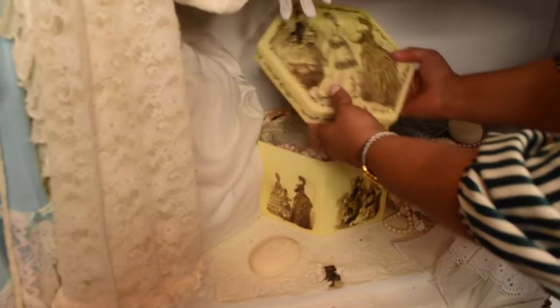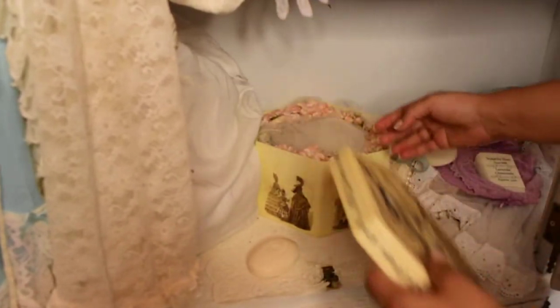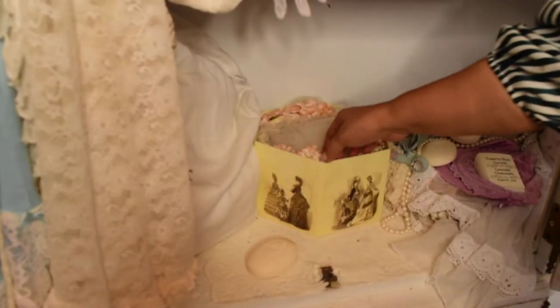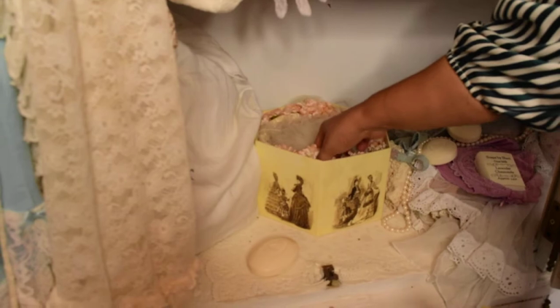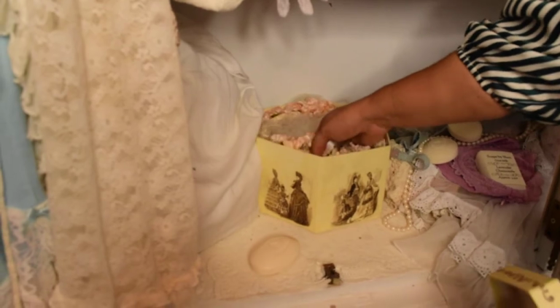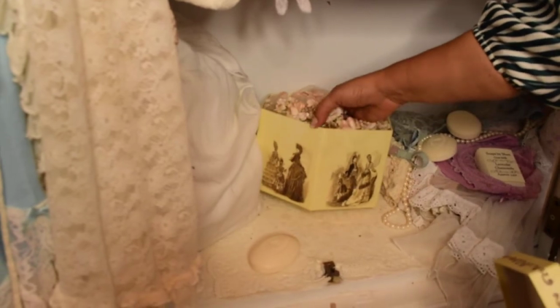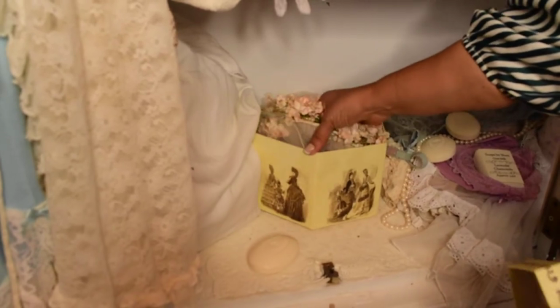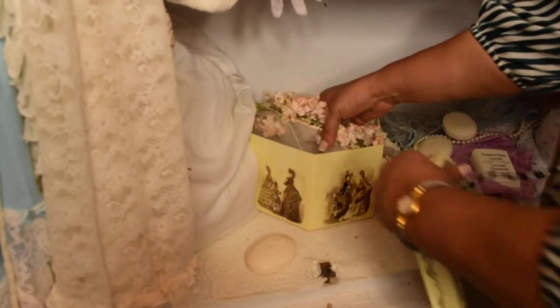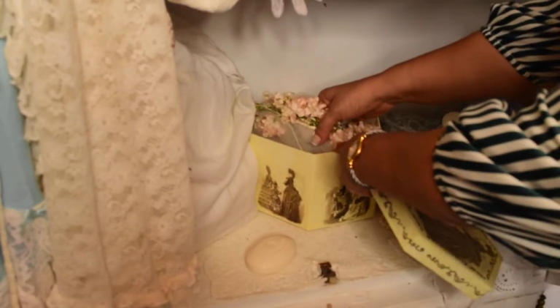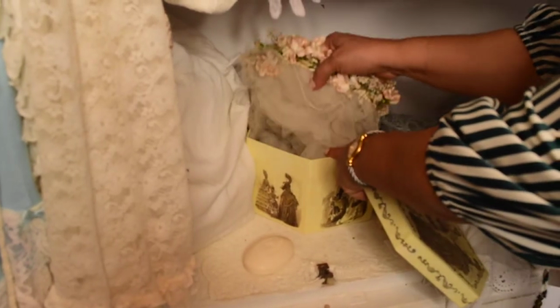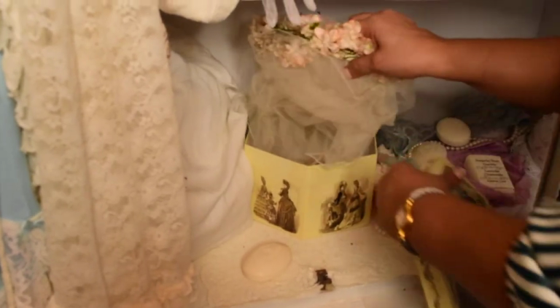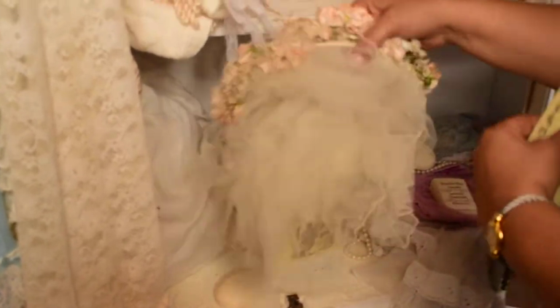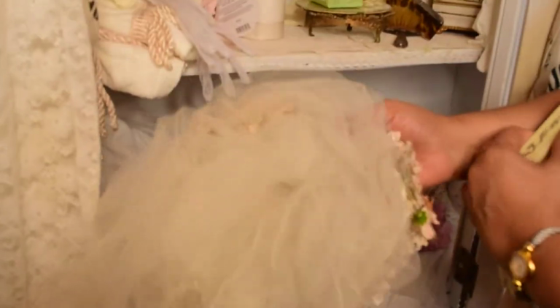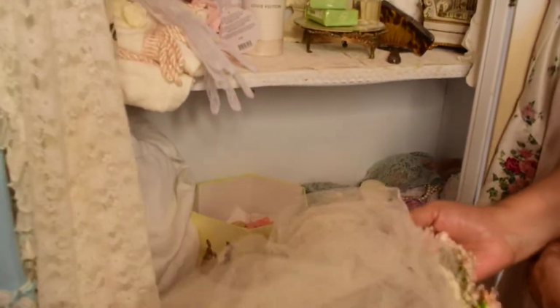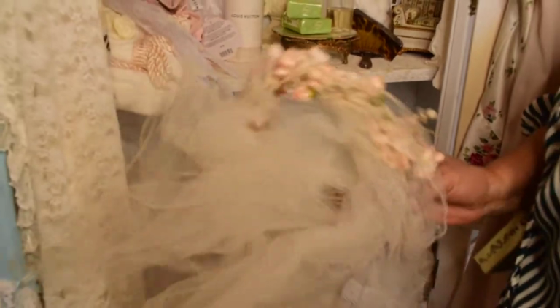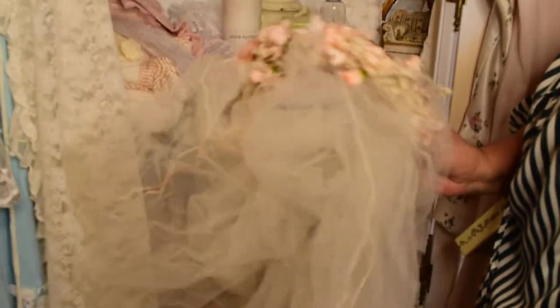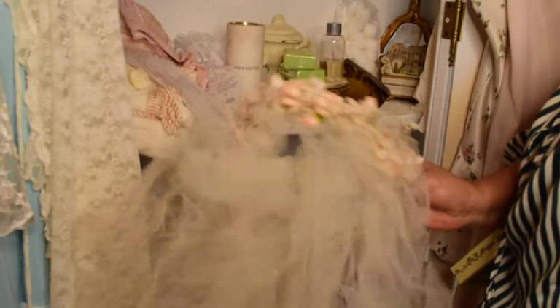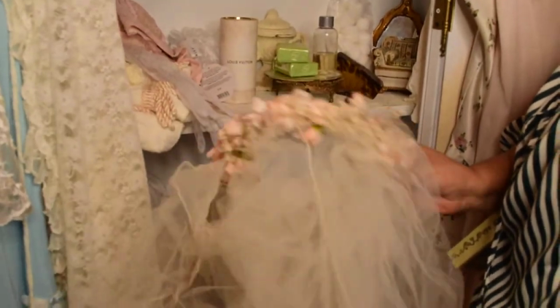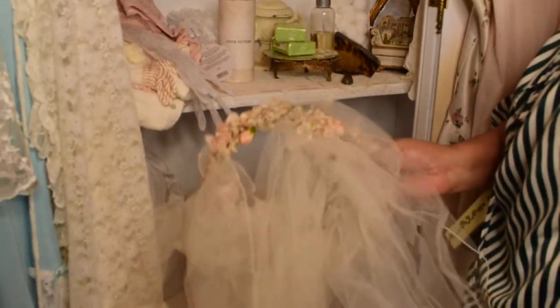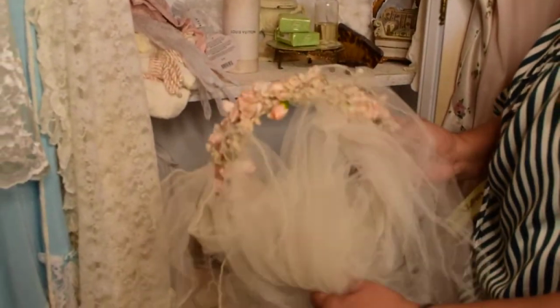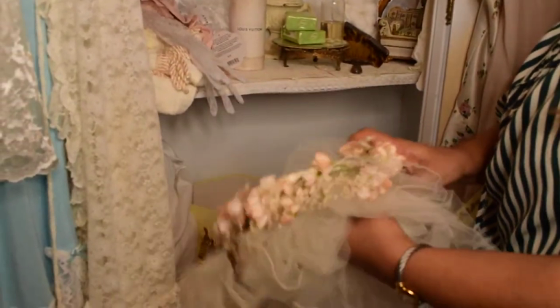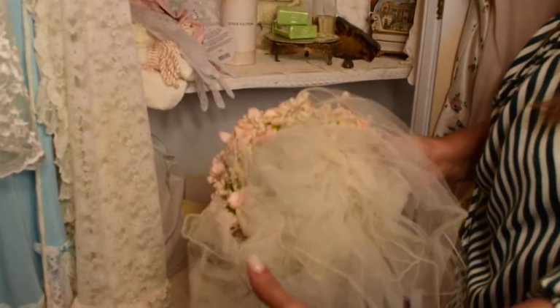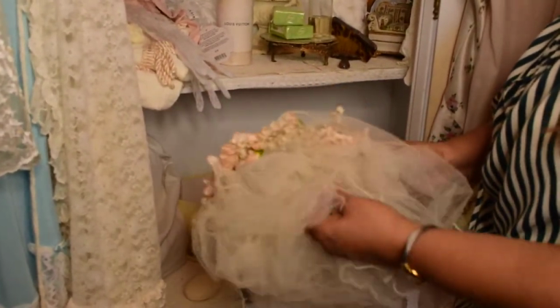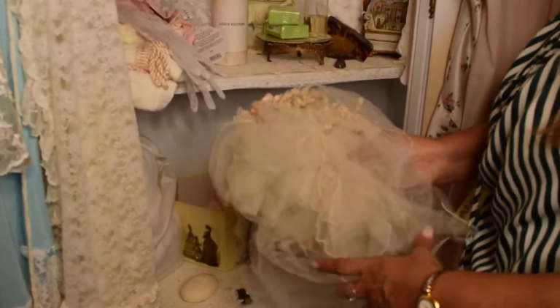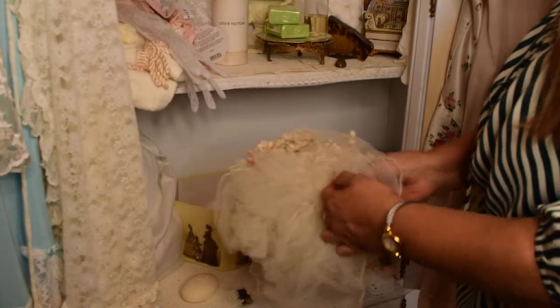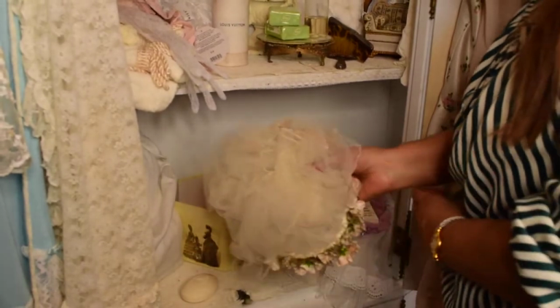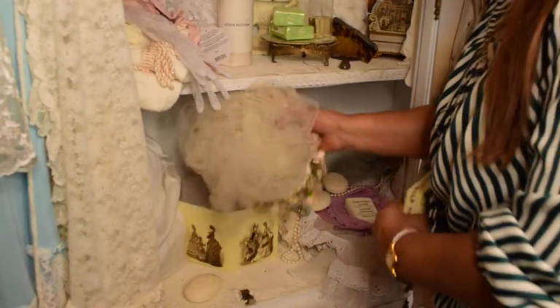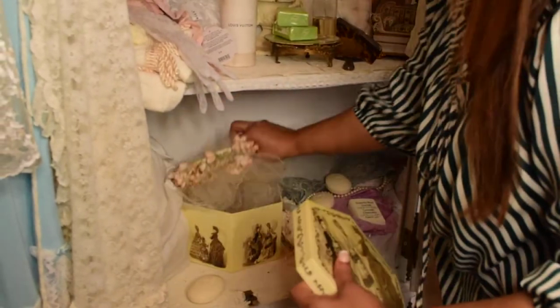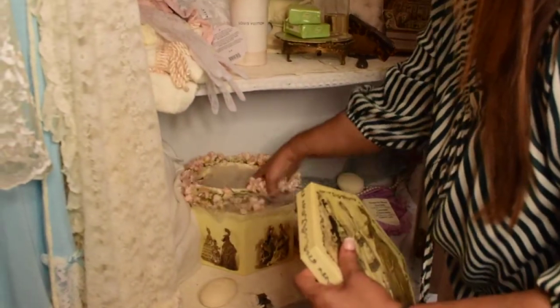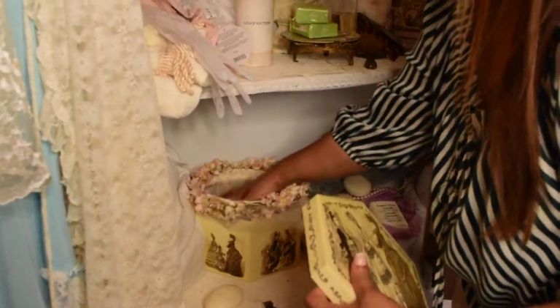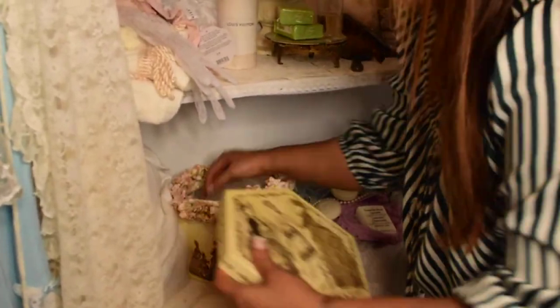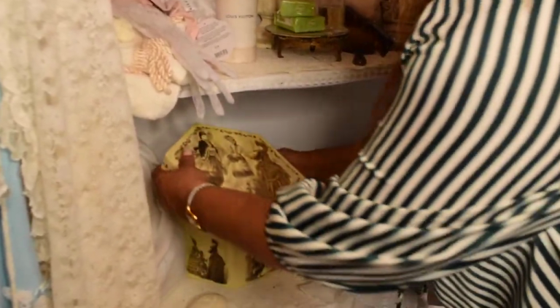And this is a beautiful old world box that I've had for many years. I have in here my veil from my first marriage. This is about 30 years old, and I've always kept it in this box. And I think it looks really pretty.